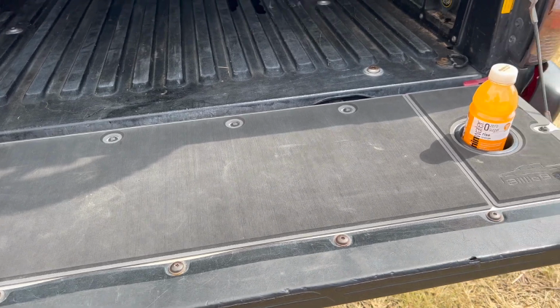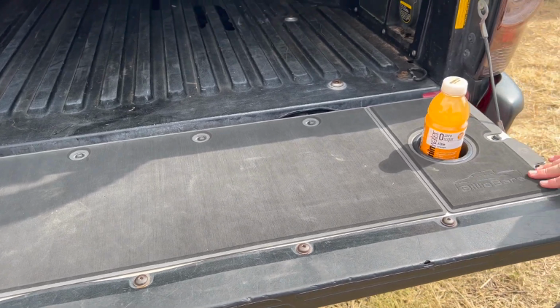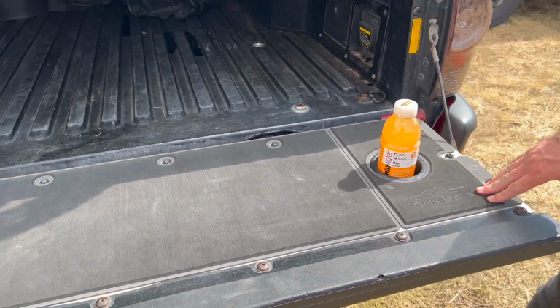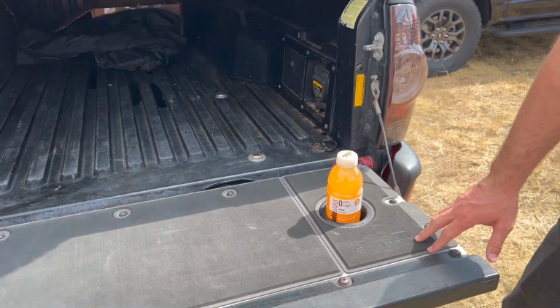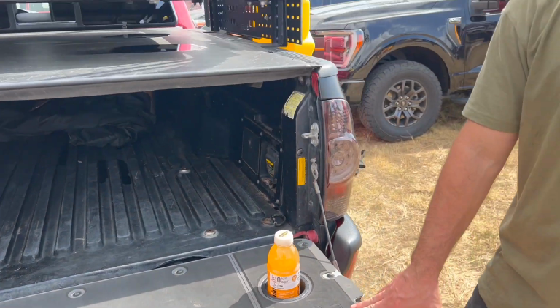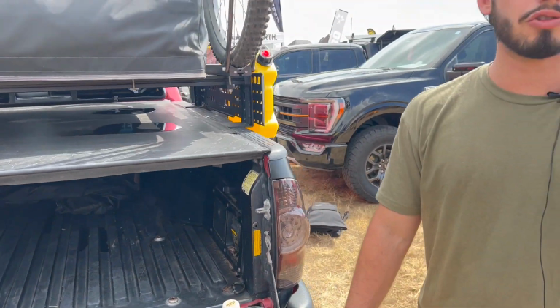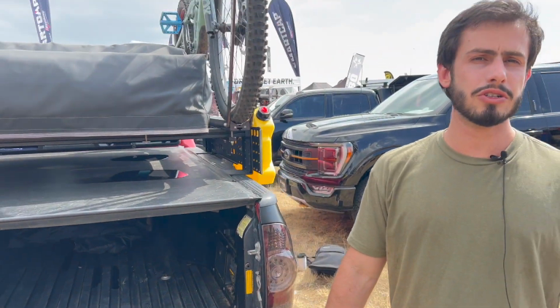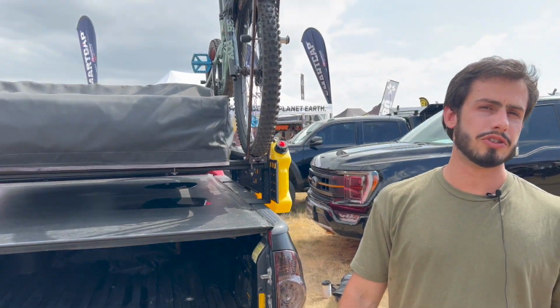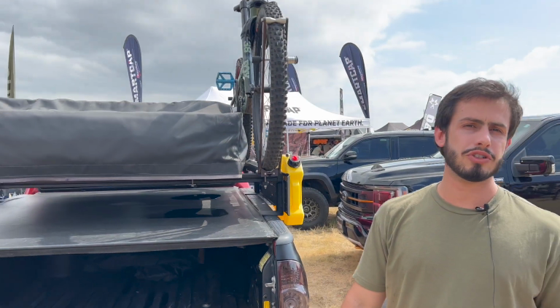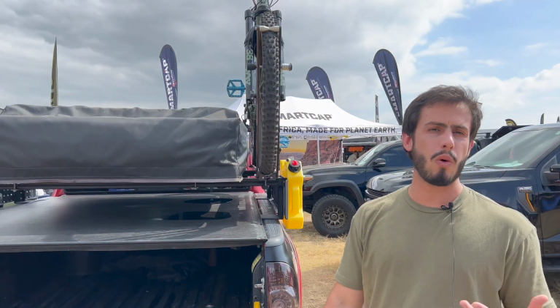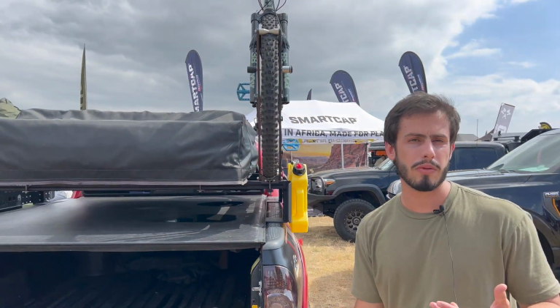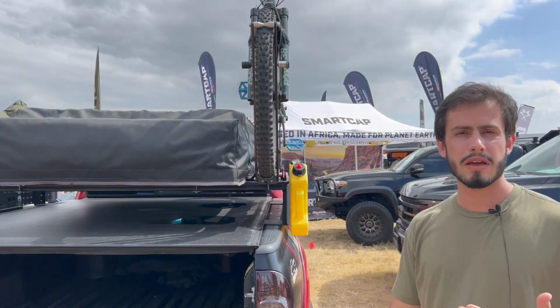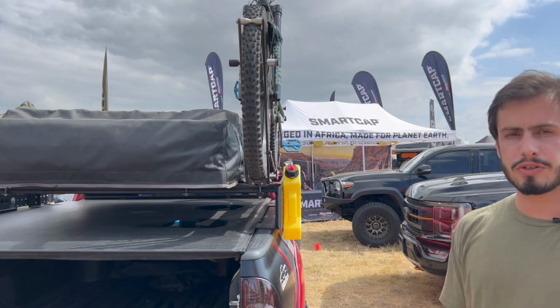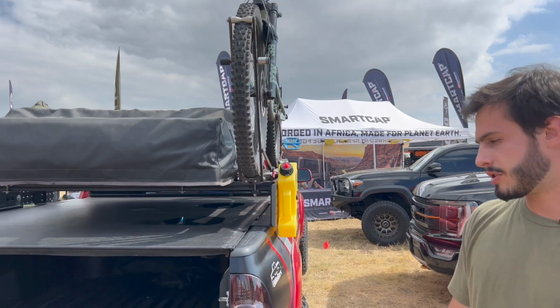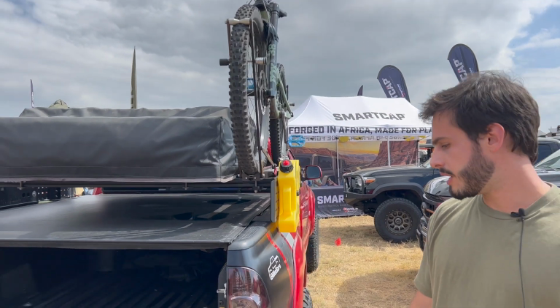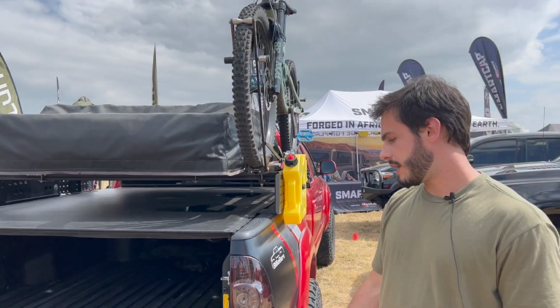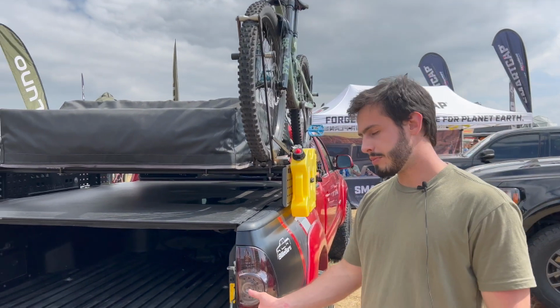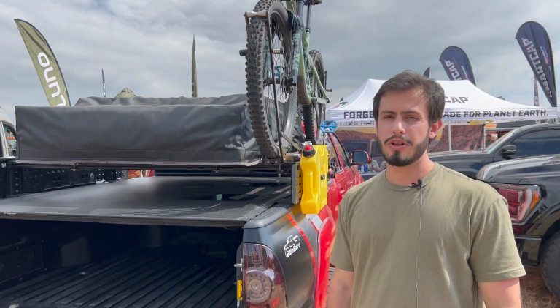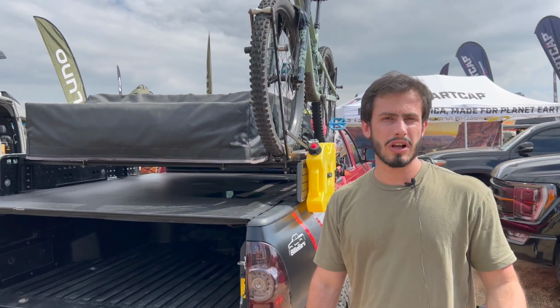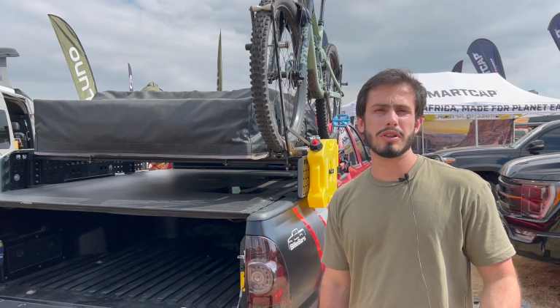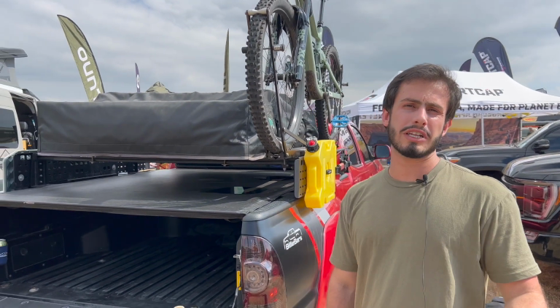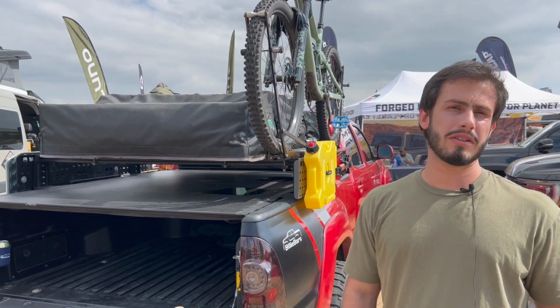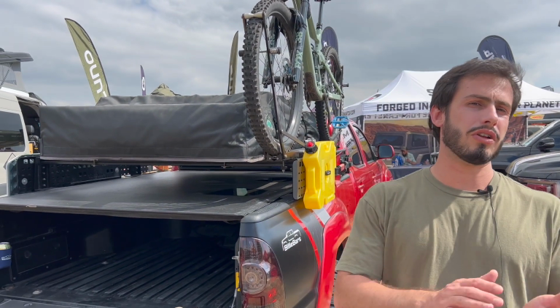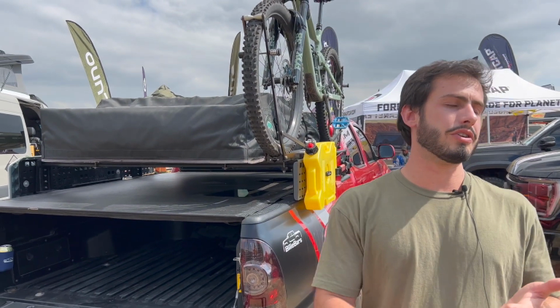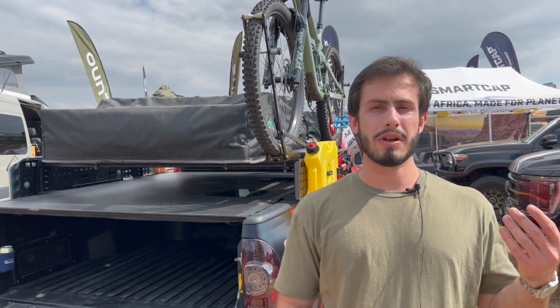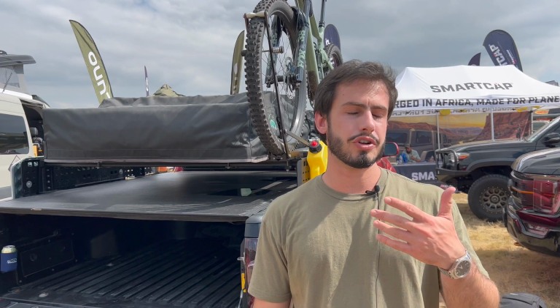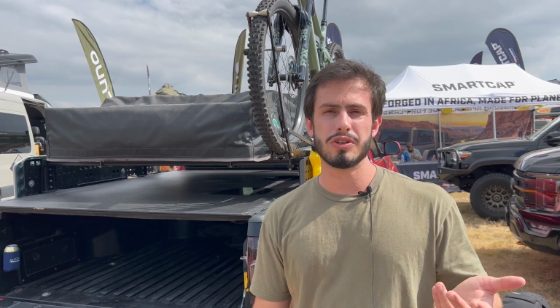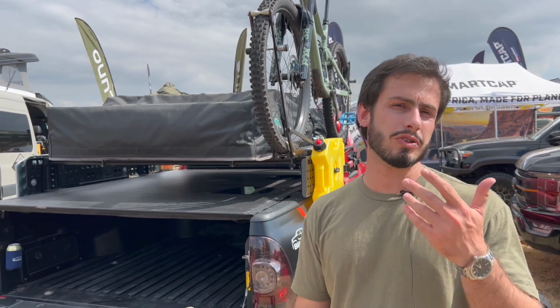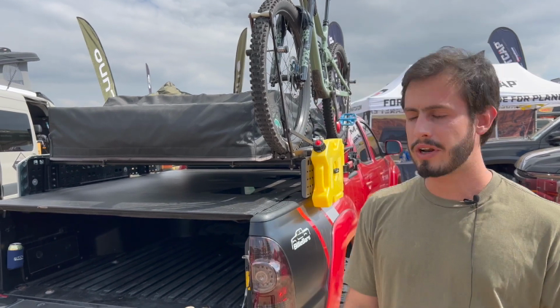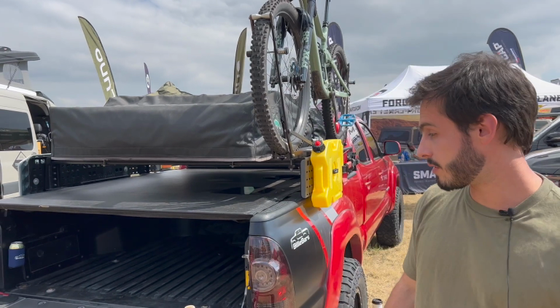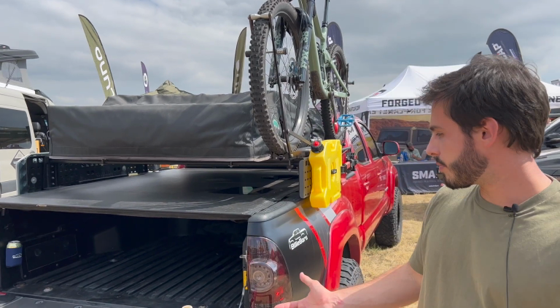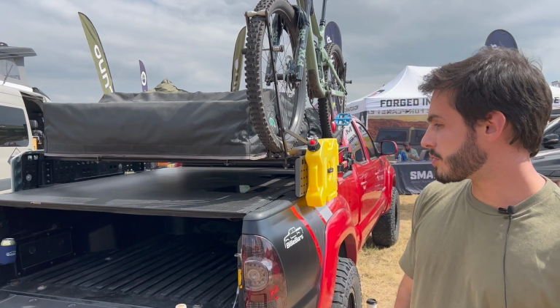Once again, this has also been on this truck for over two years, which just proves how well-made these products are — especially something you'd expect to take a lot of friction from your shoes, your knees, whatever. And it's still pretty much like new.